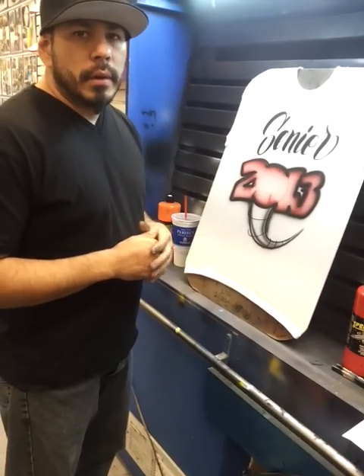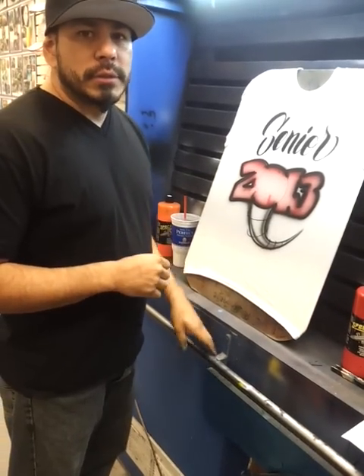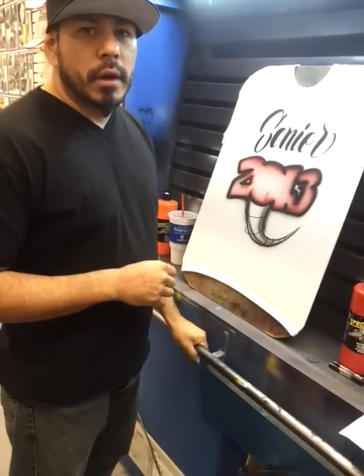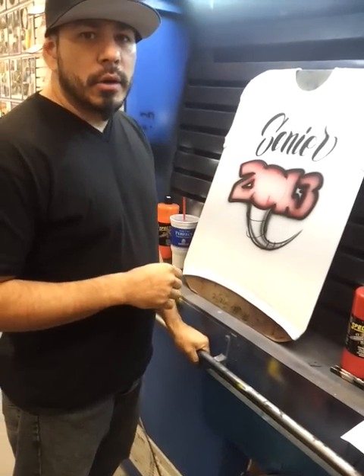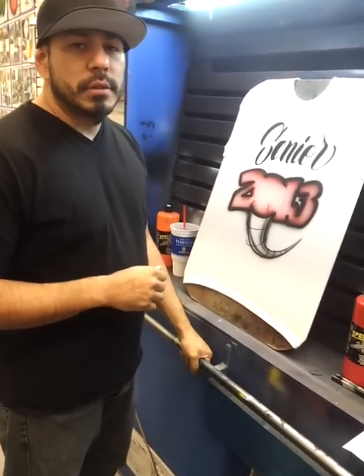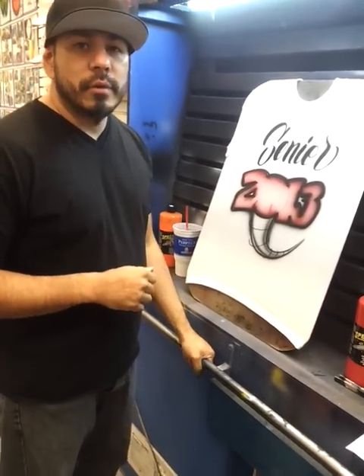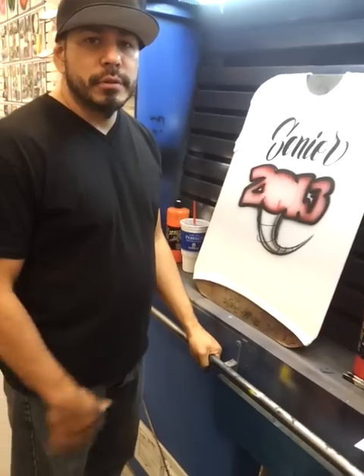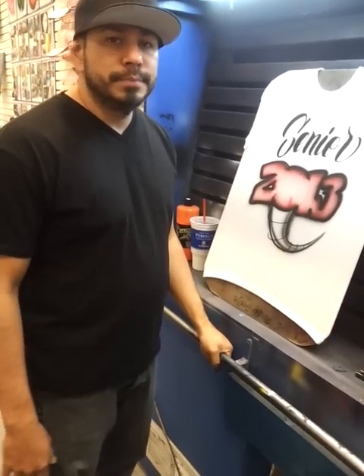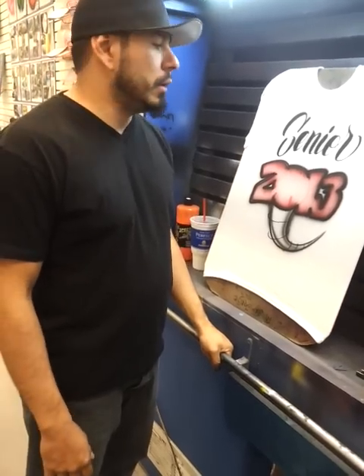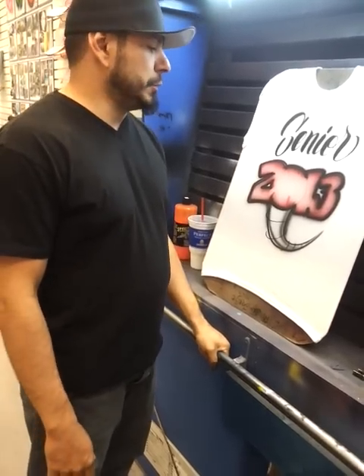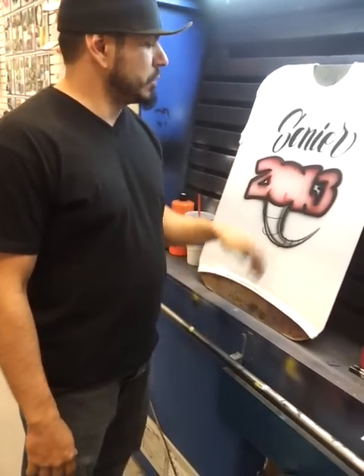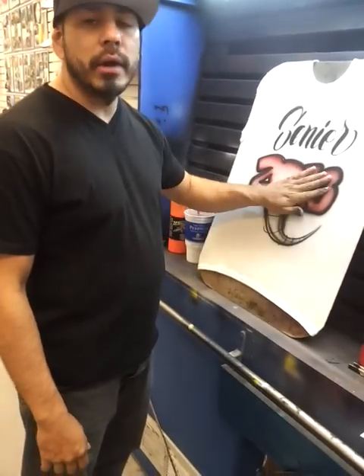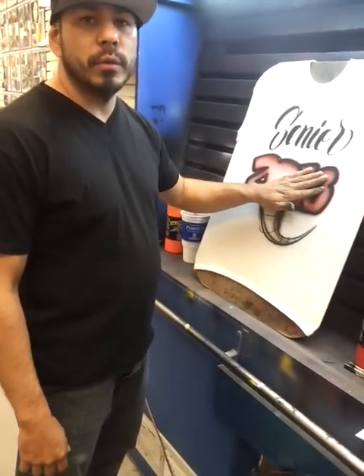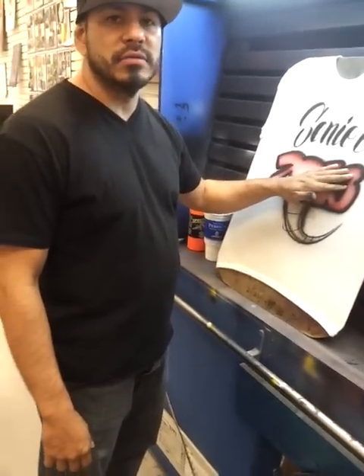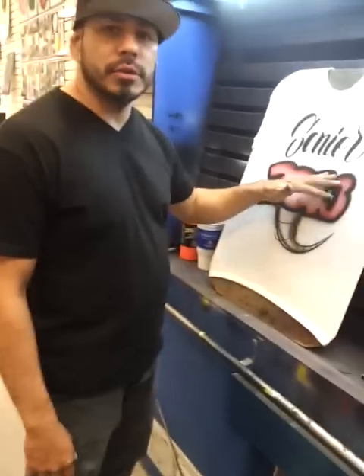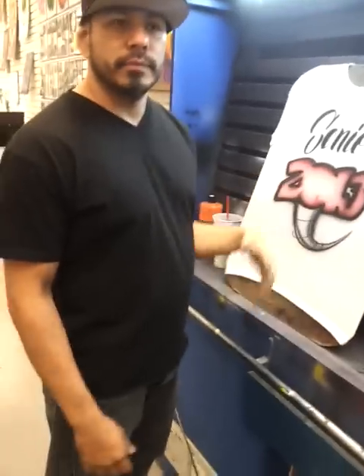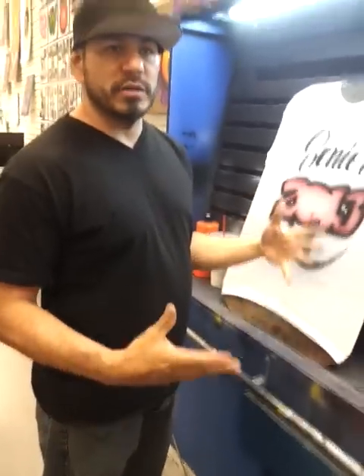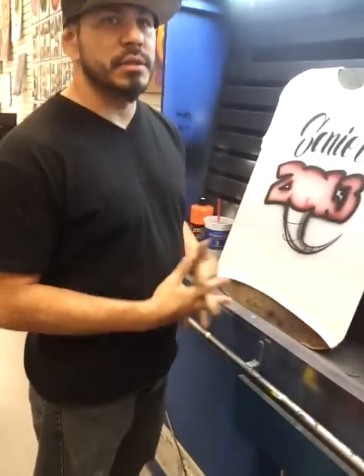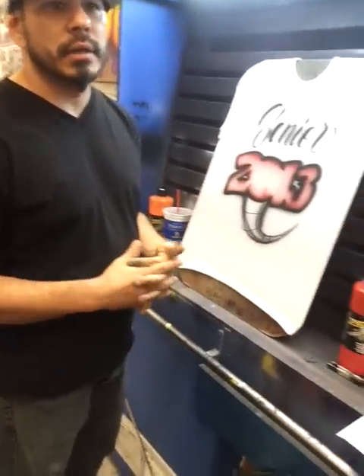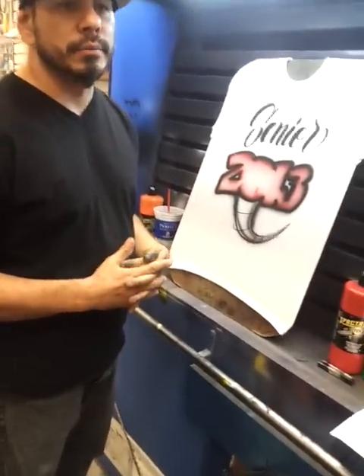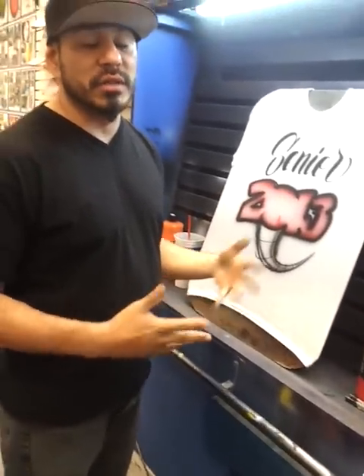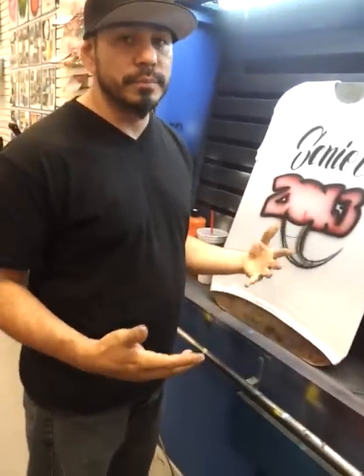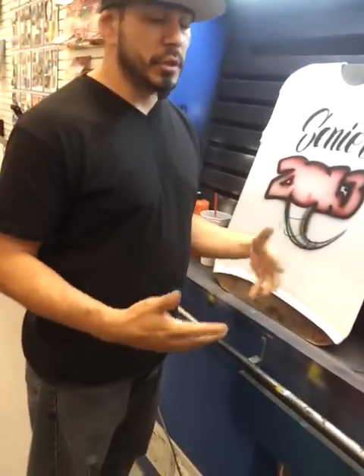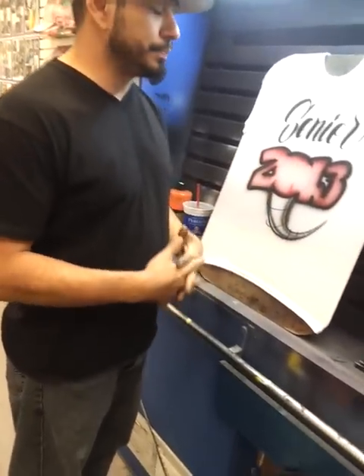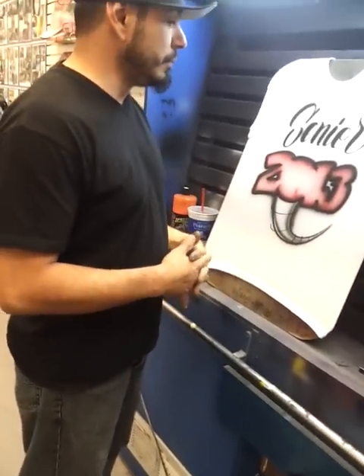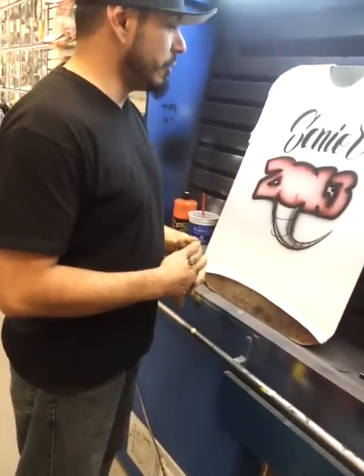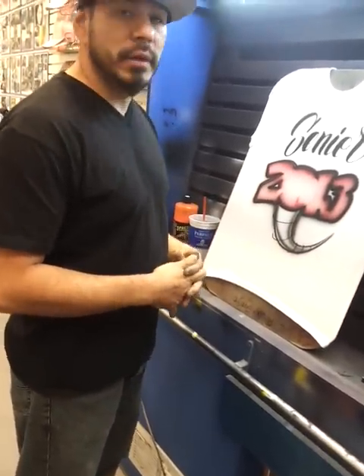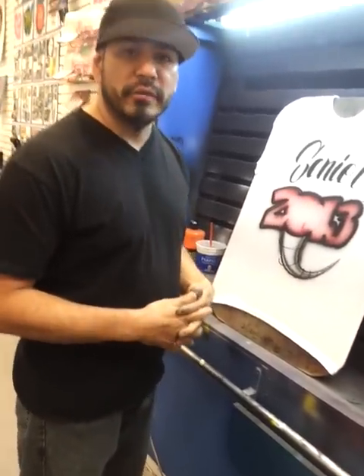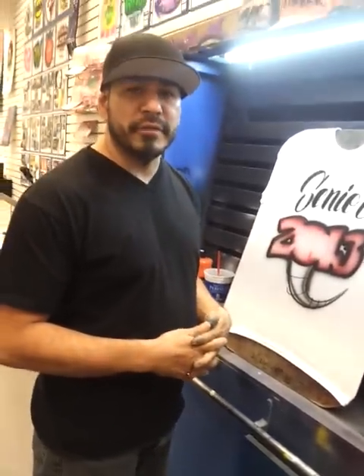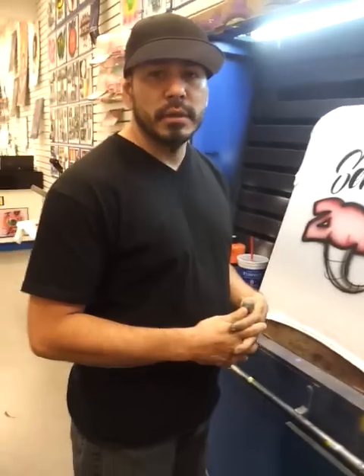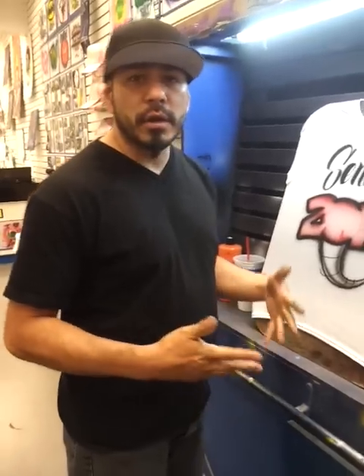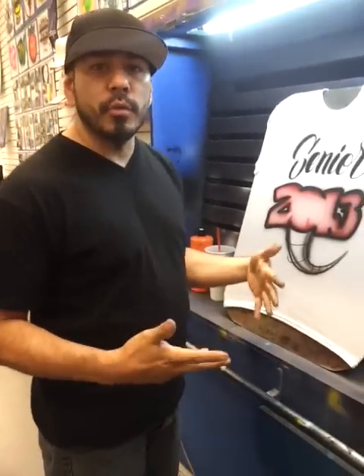Hey peoples, Art Solis here with Art of Airbrush here in Michigan. I'm going to show you how I'm painting one of these volleyball shirts. Right now it's volleyball season and we're doing a ton of them. So if you want one, you can find us on Facebook — Art of Airbrush.